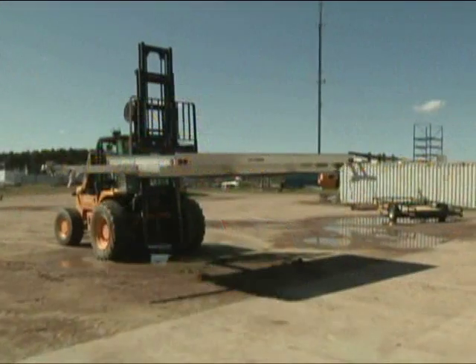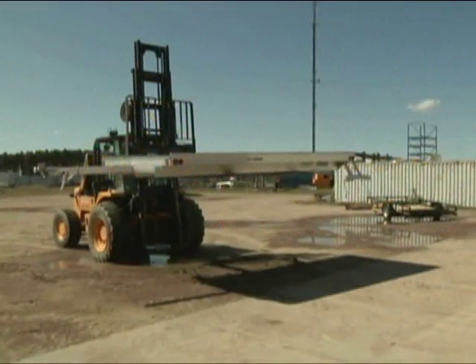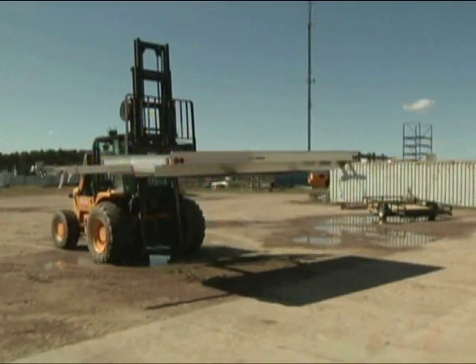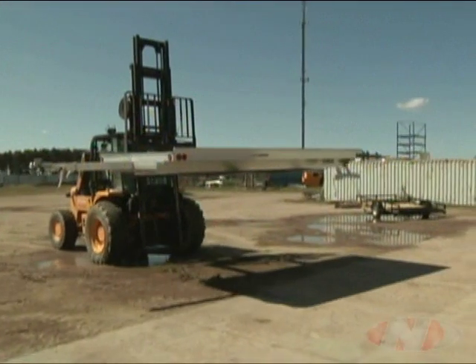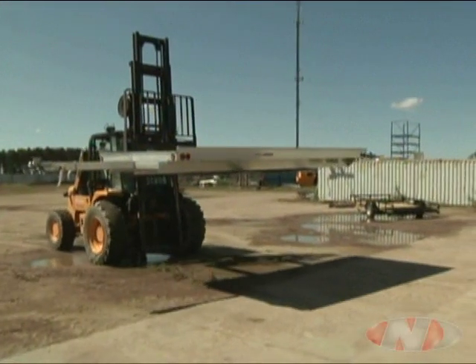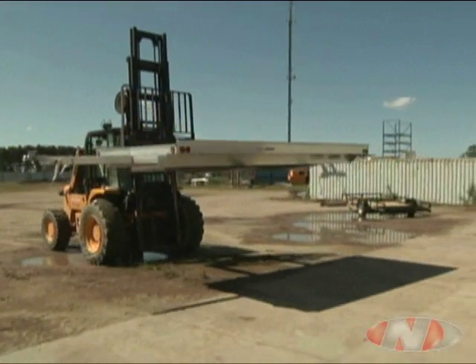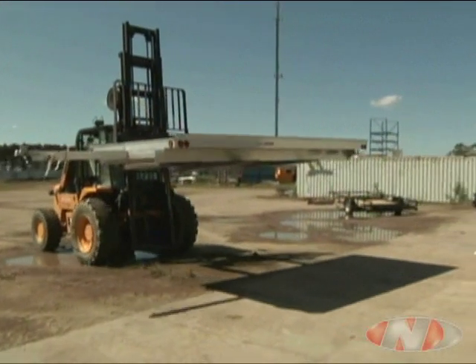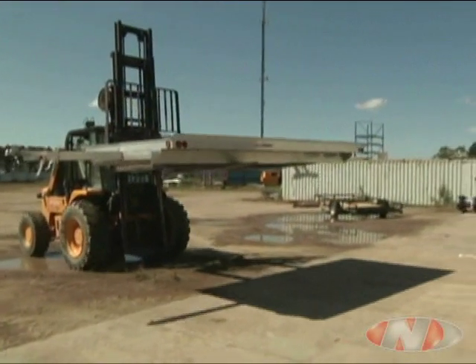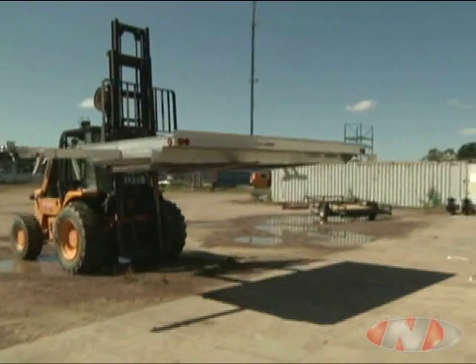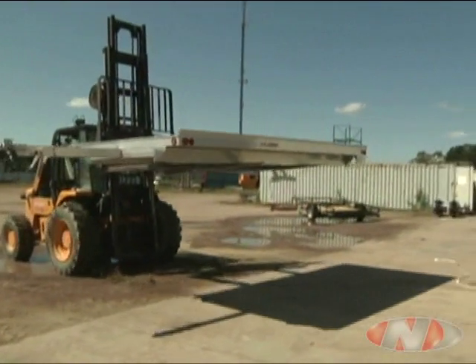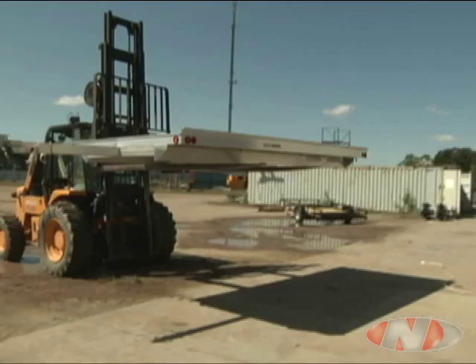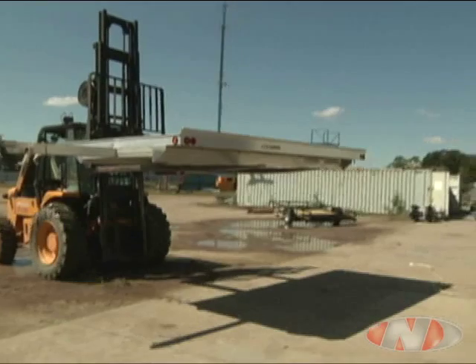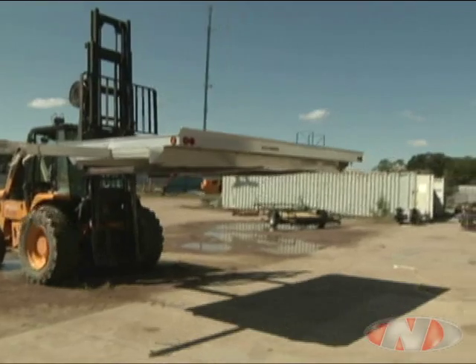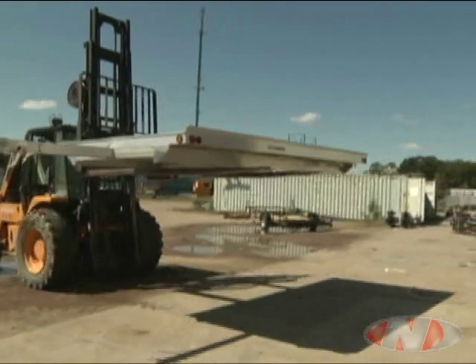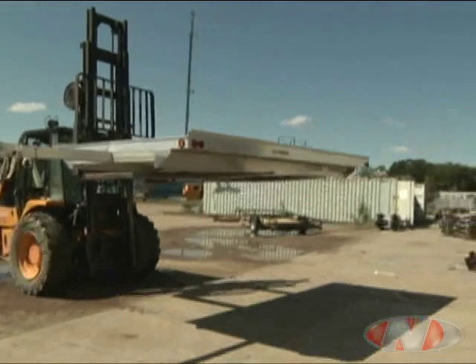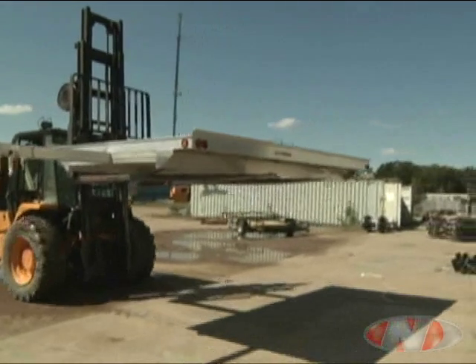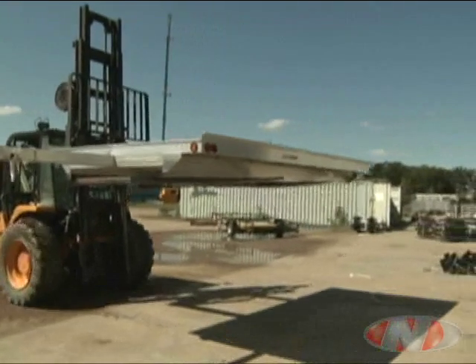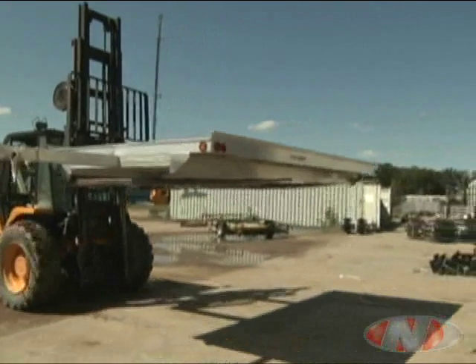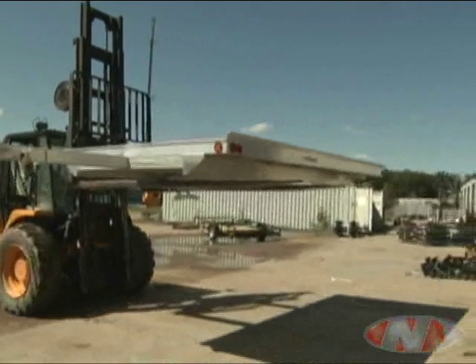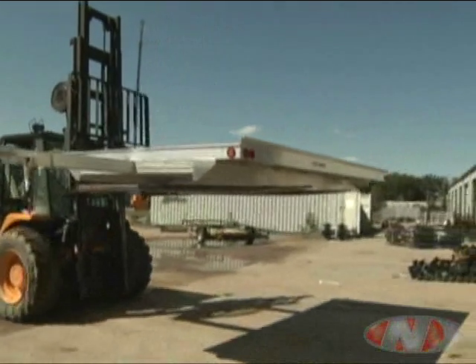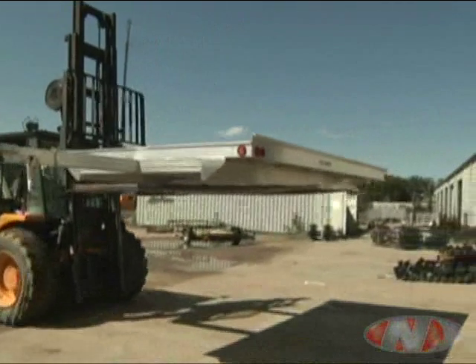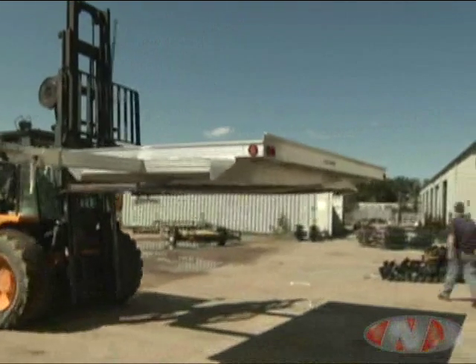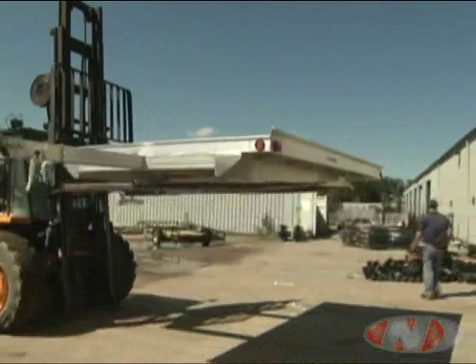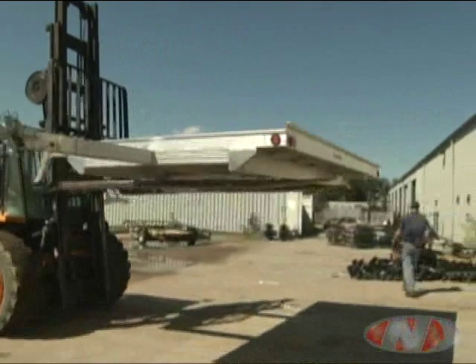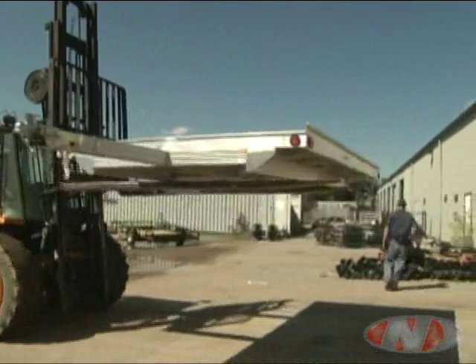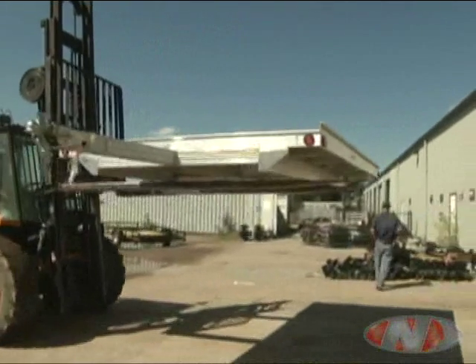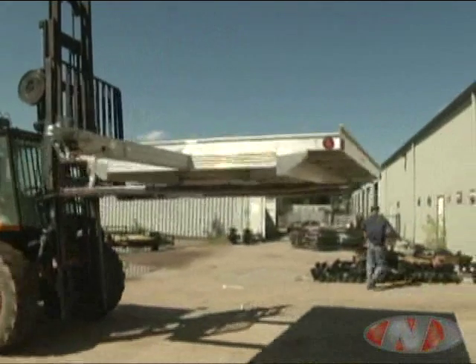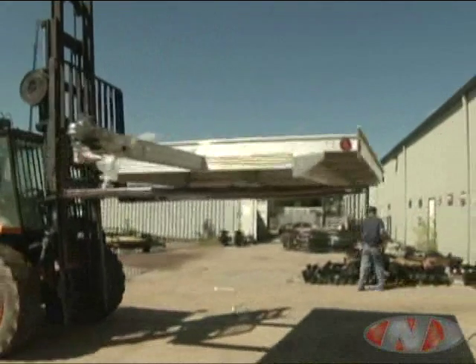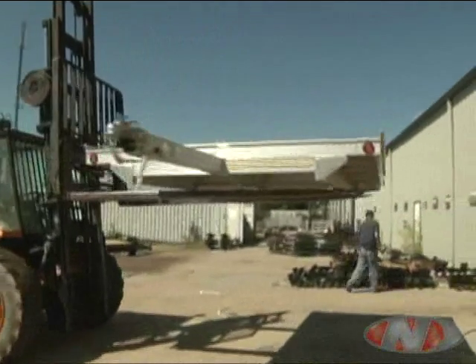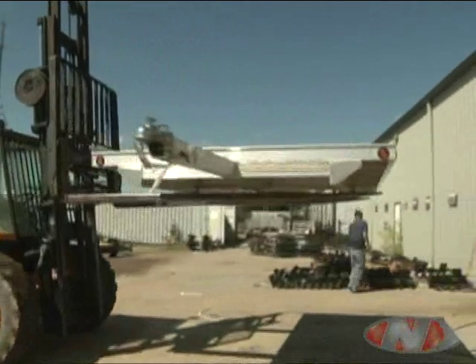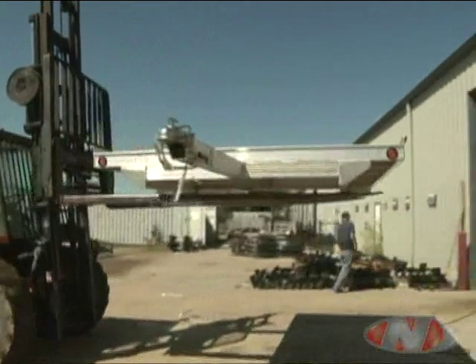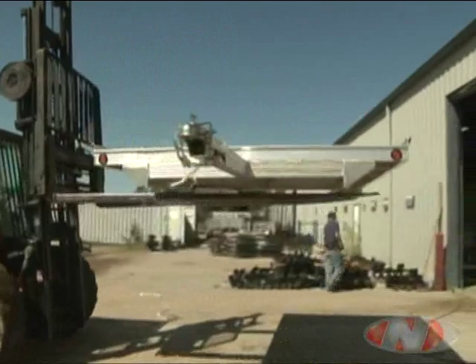To attach the axles, the trailers must be elevated for easy access to the underside. The parts supplied with the trailer should be laid out and ready for easy access.